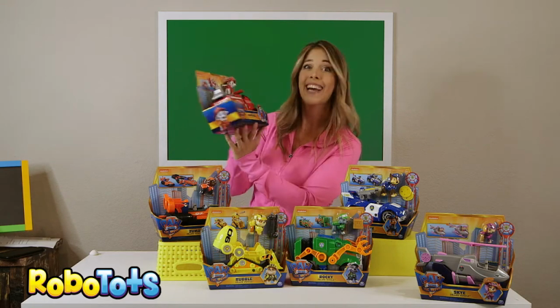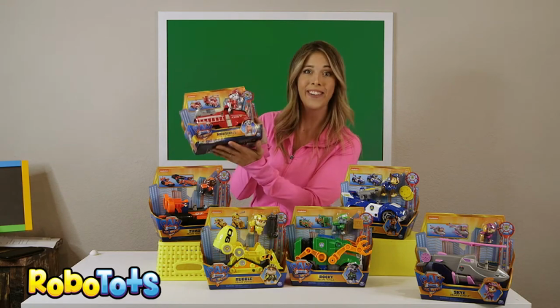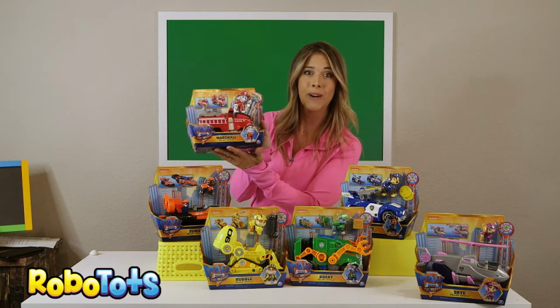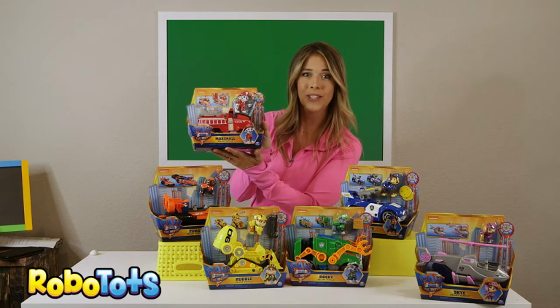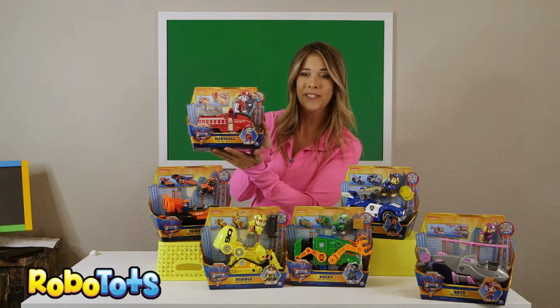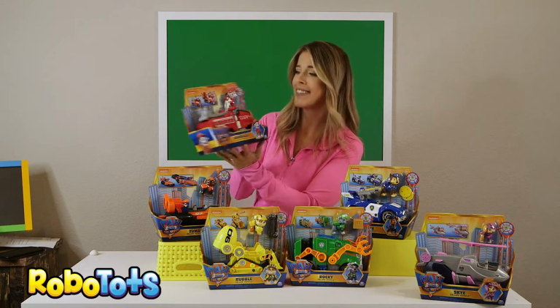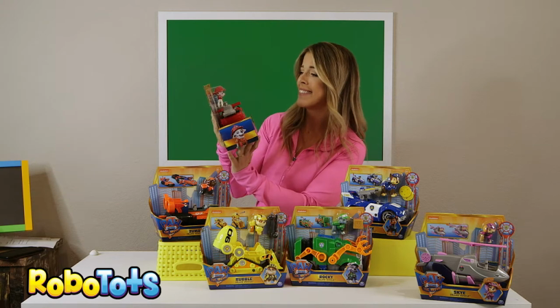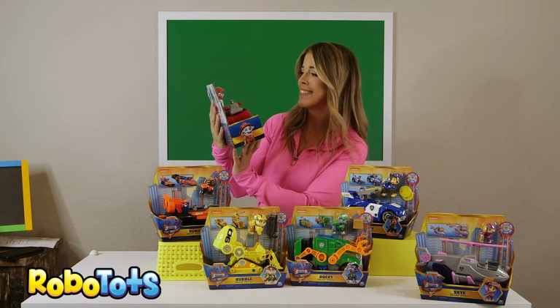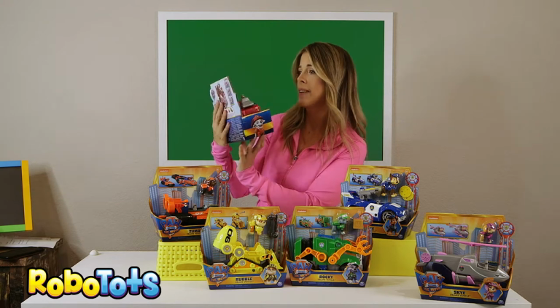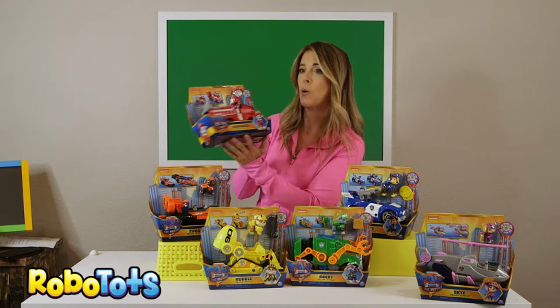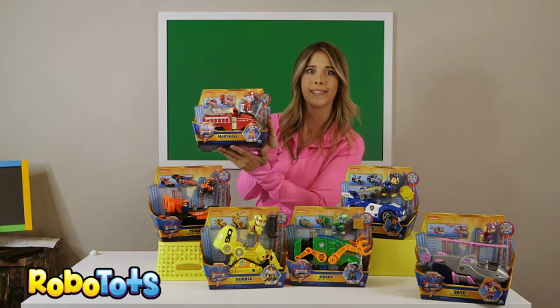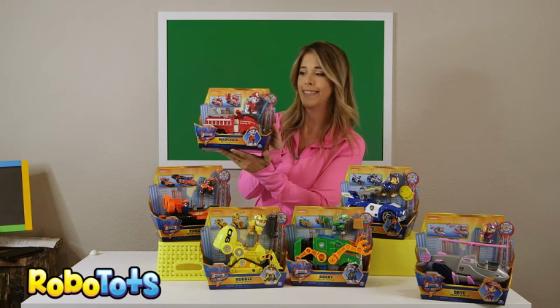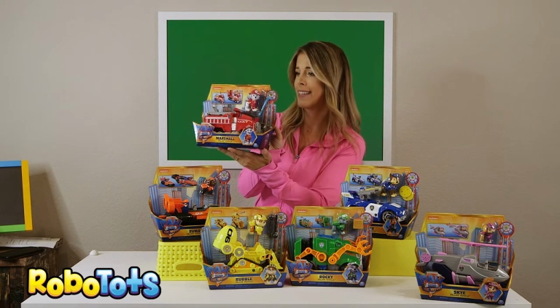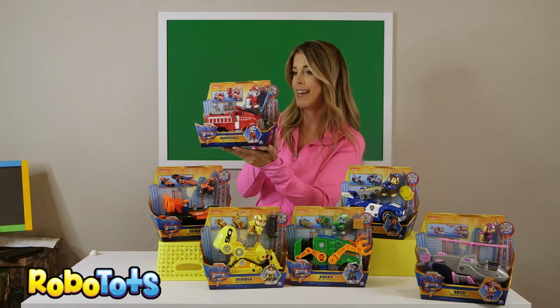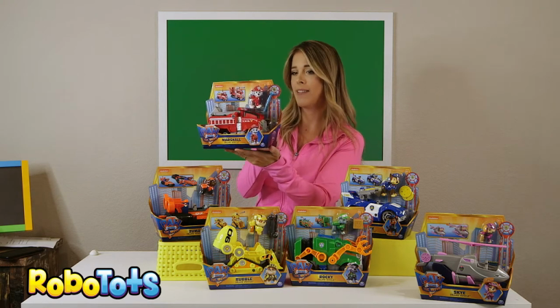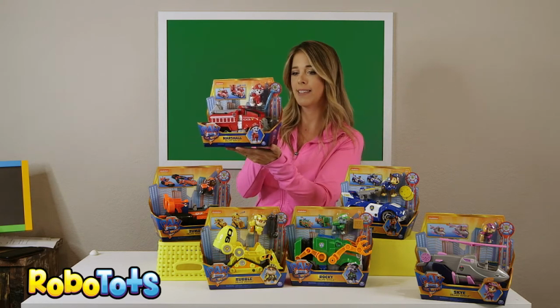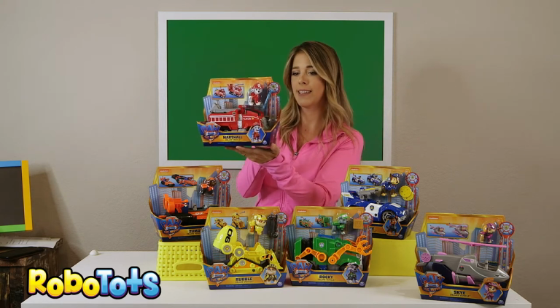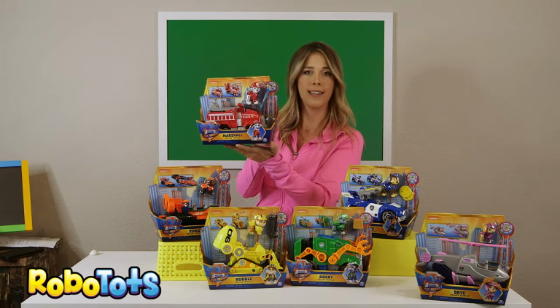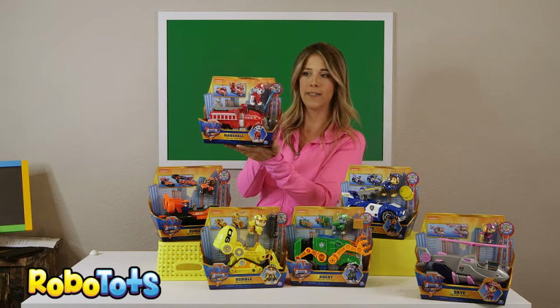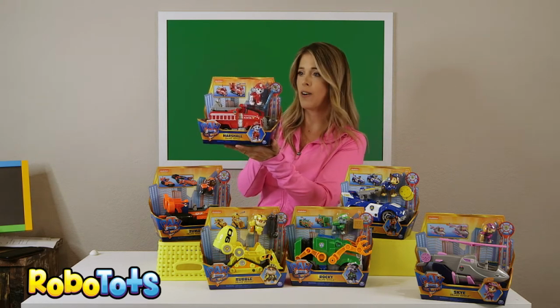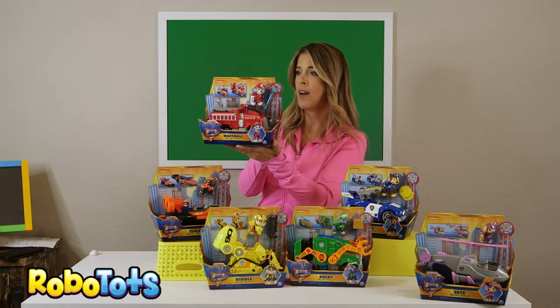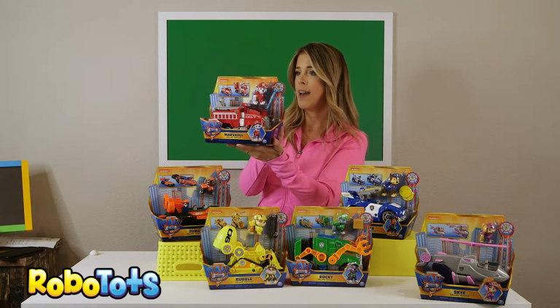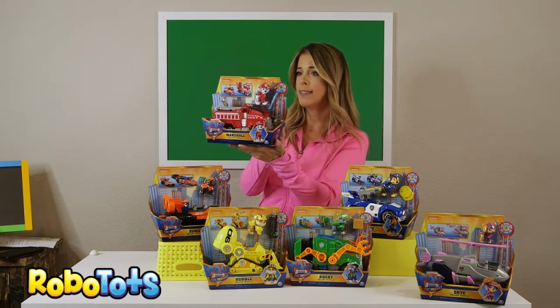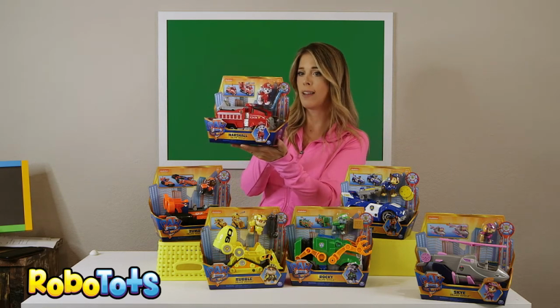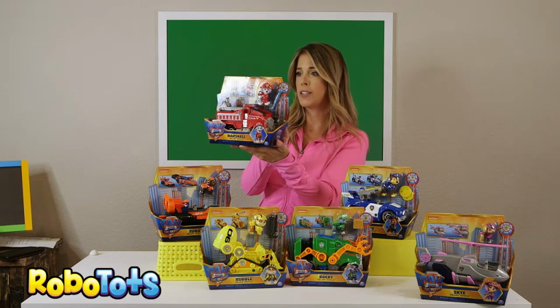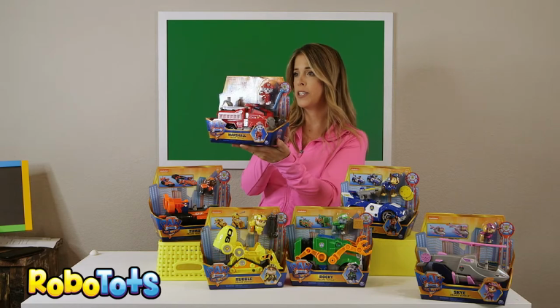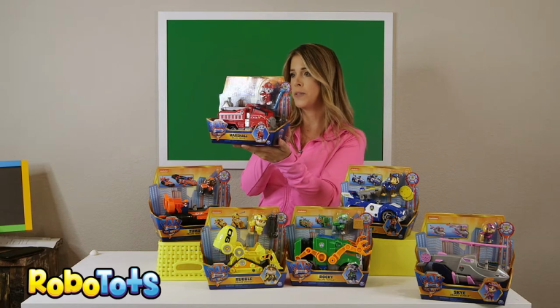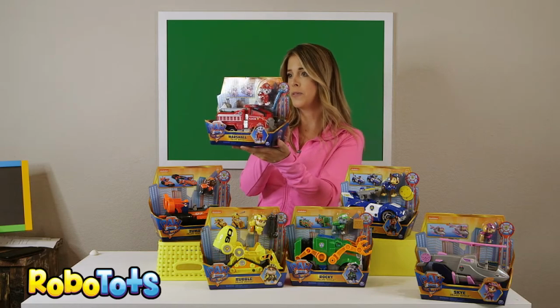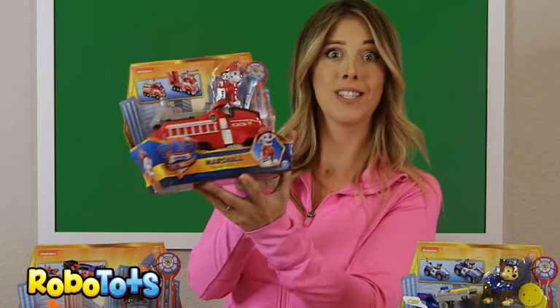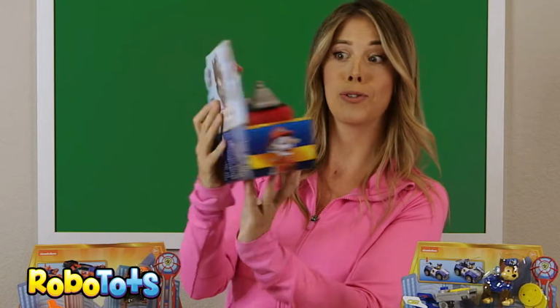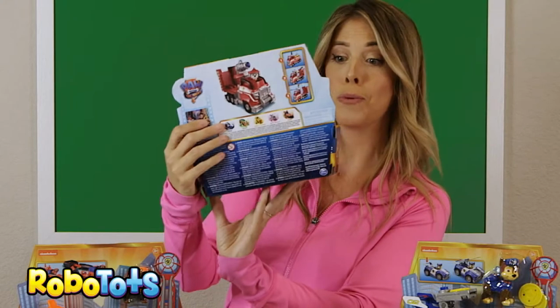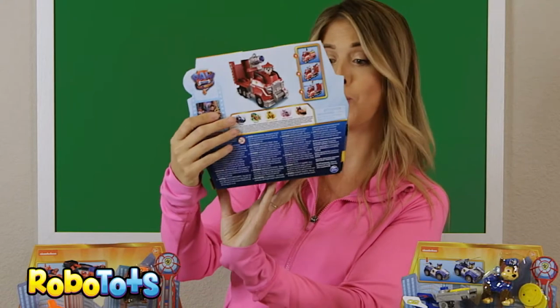You like Marshall too? Check this out — this is the deluxe vehicle and it's got a launcher too. This looks super cool.